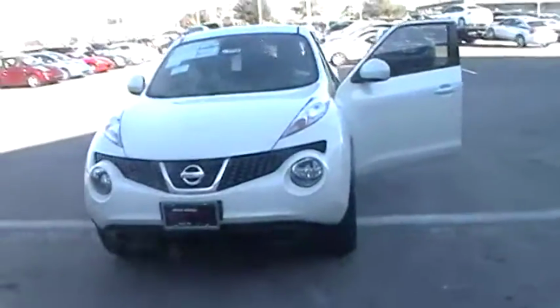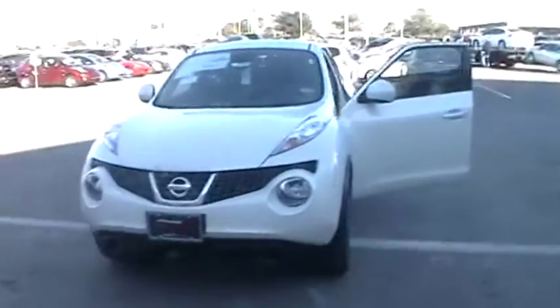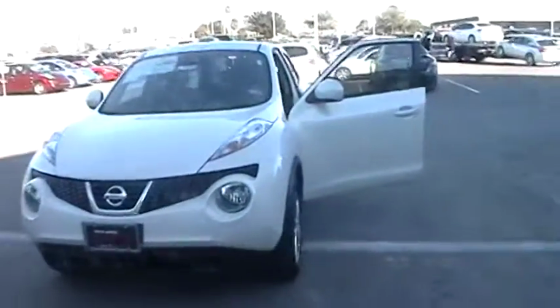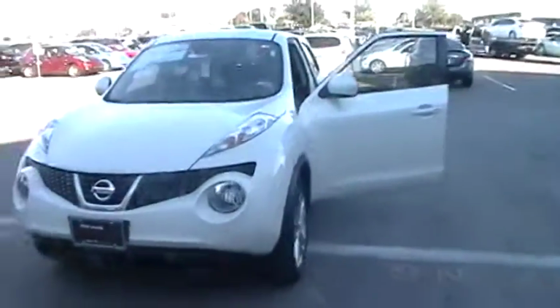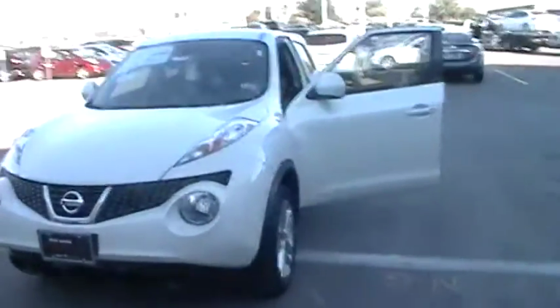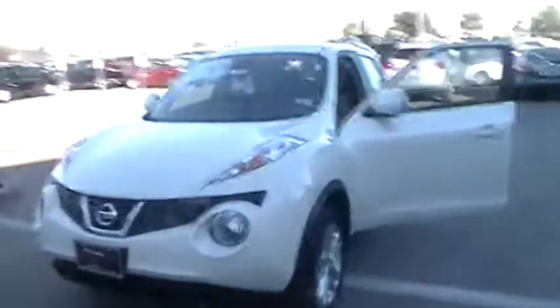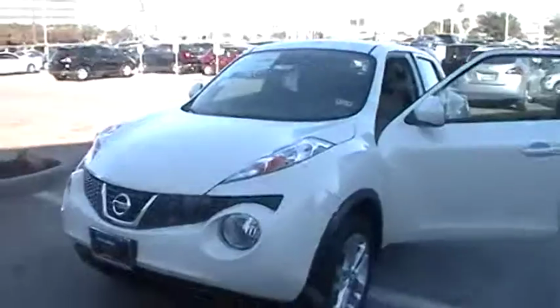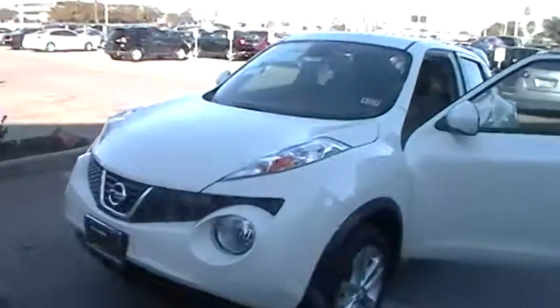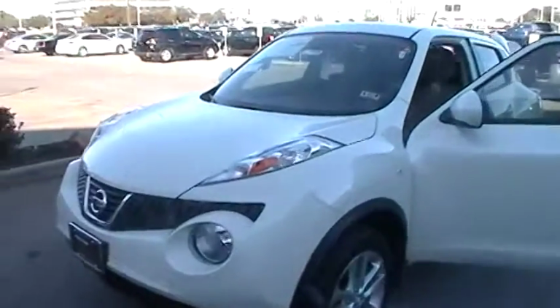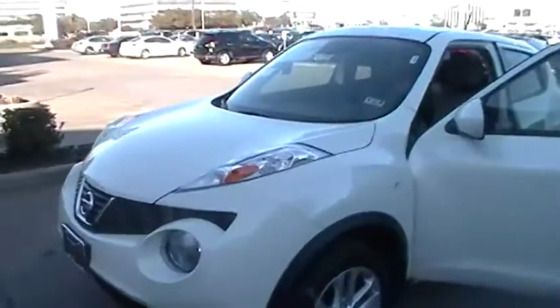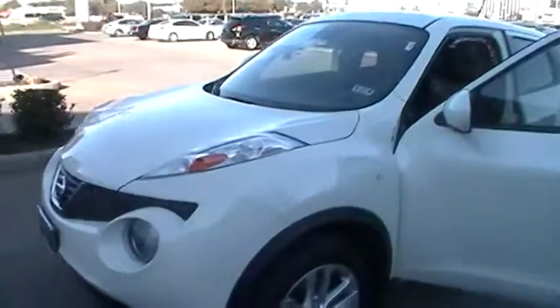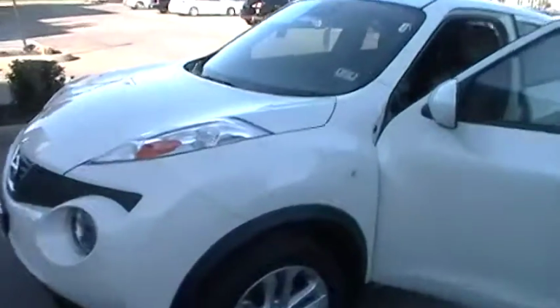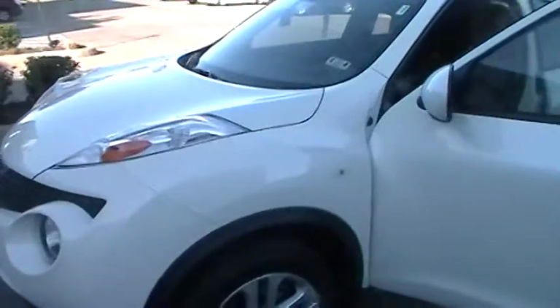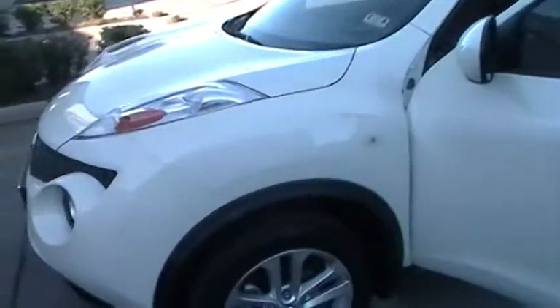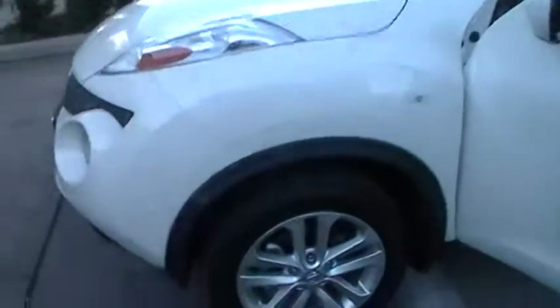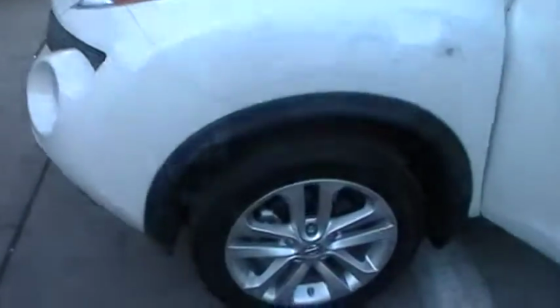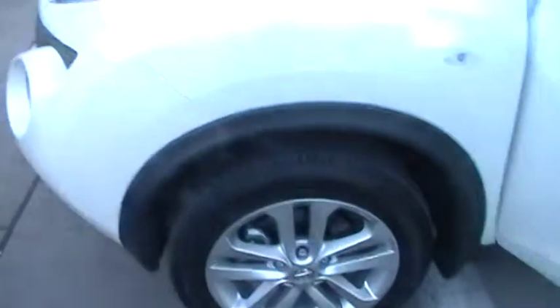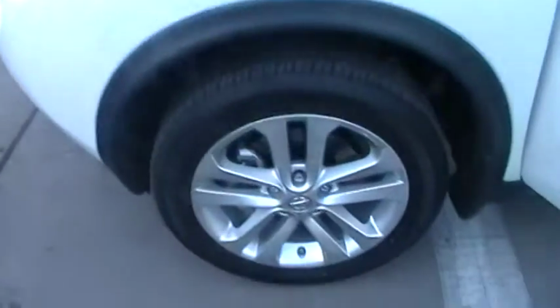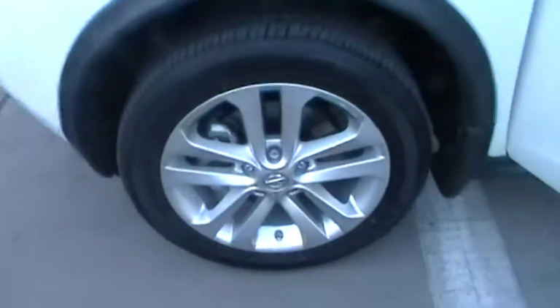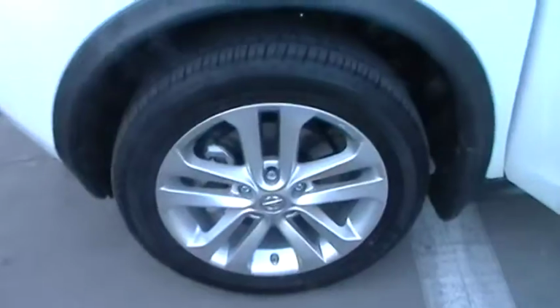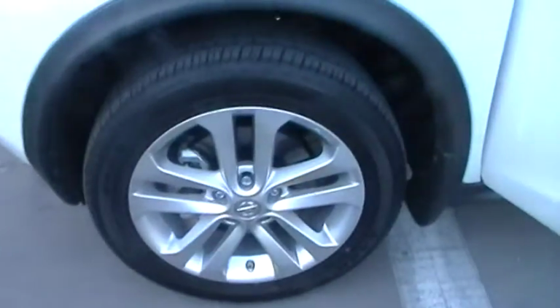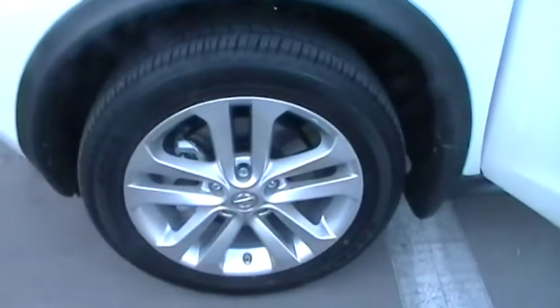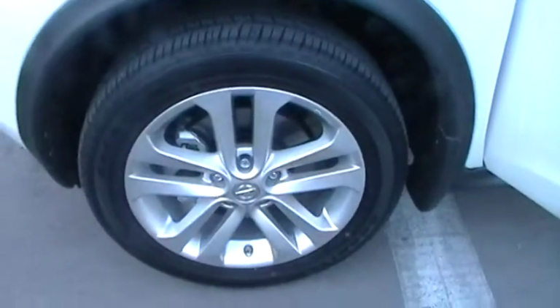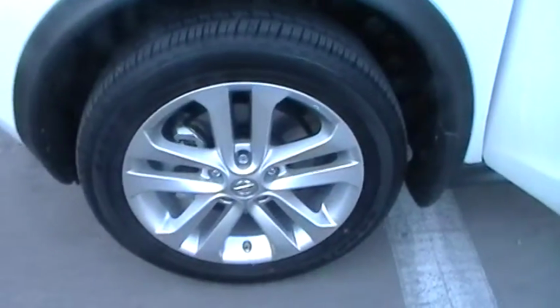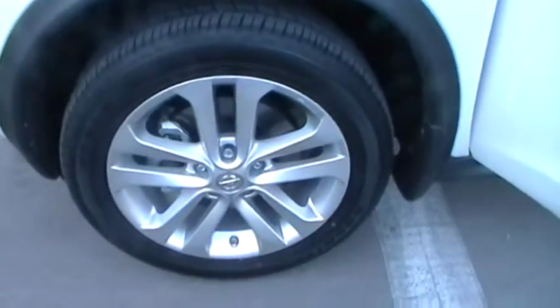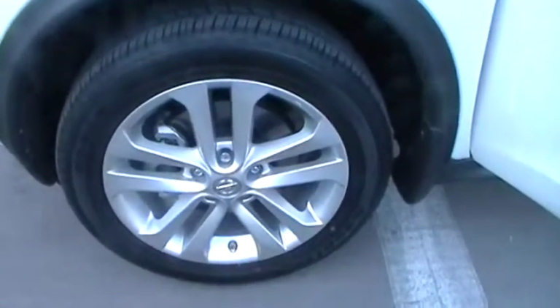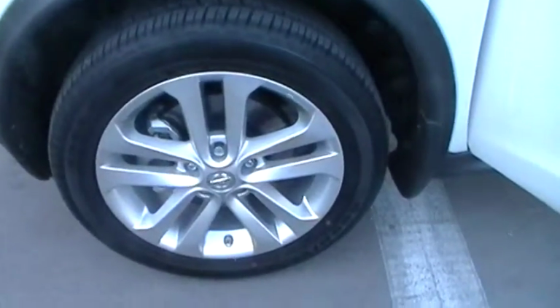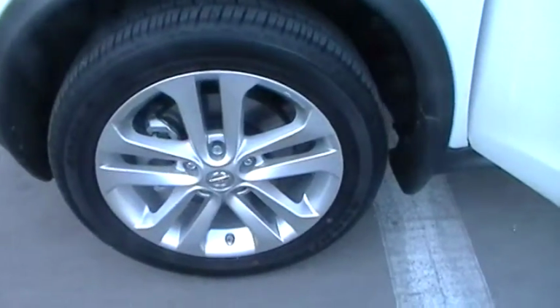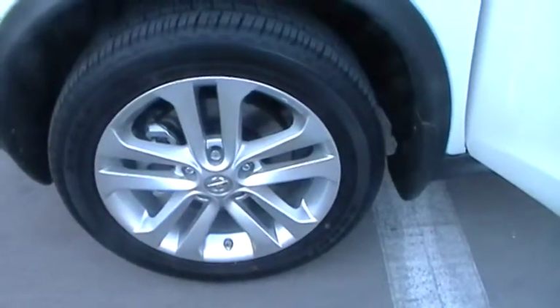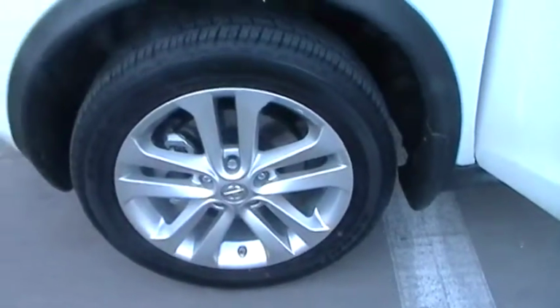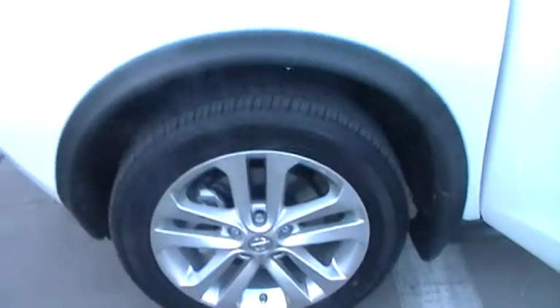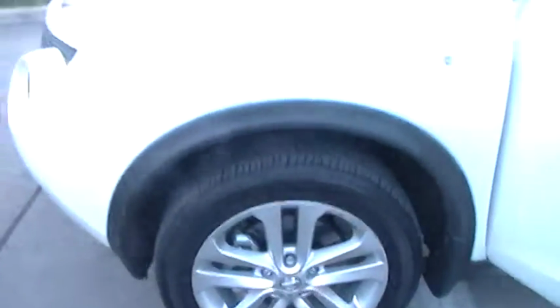White exterior, halogen headlights in the front, fog lights as well. Looking at the bottom of the vehicle, you notice you have your 17-inch aluminum alloy wheels, anti-lock braking system, vented brakes — tires are great for handling.